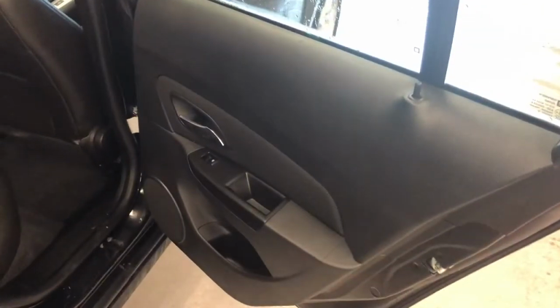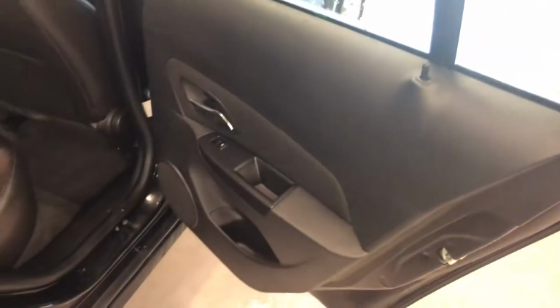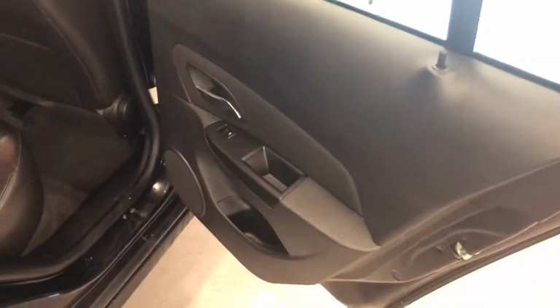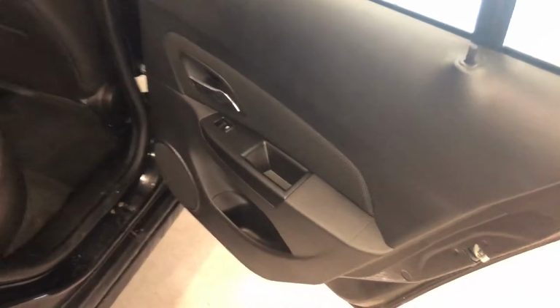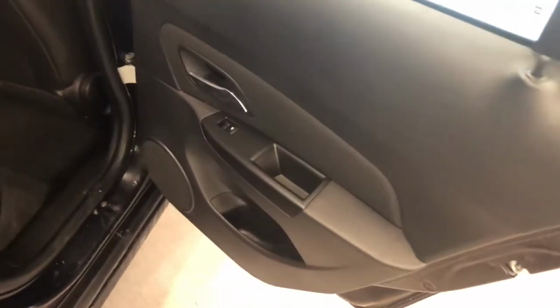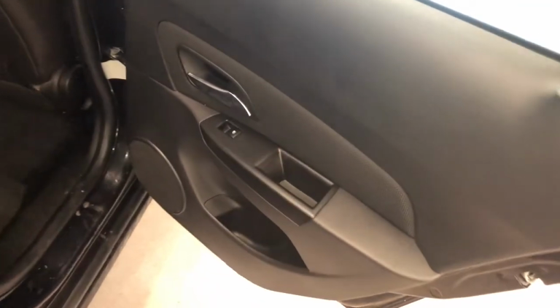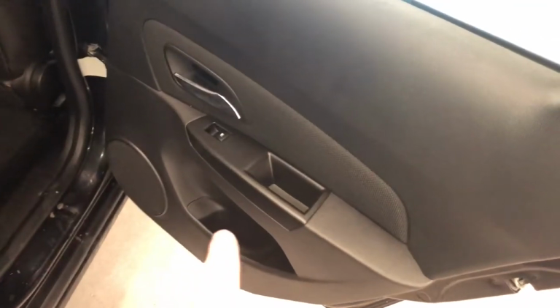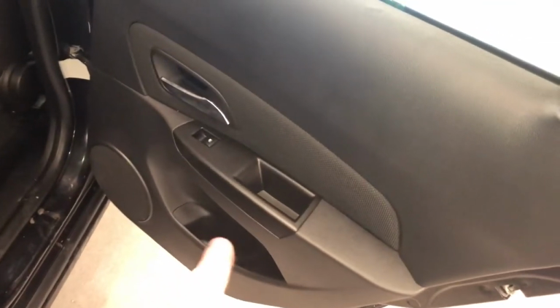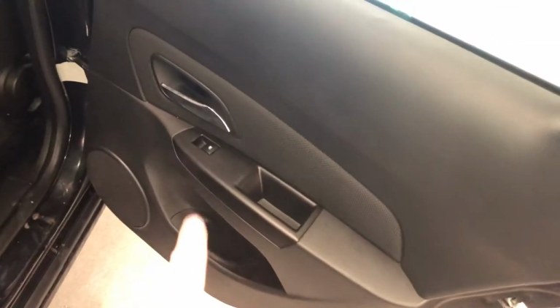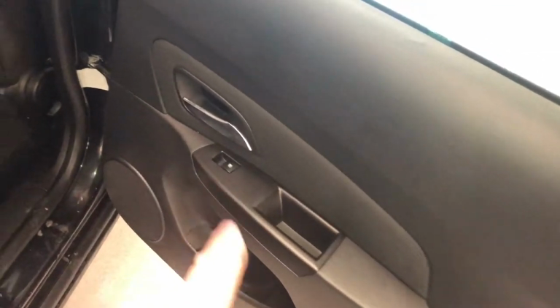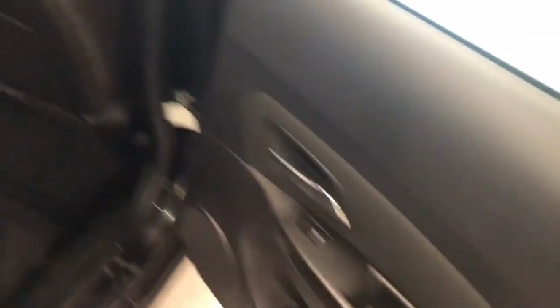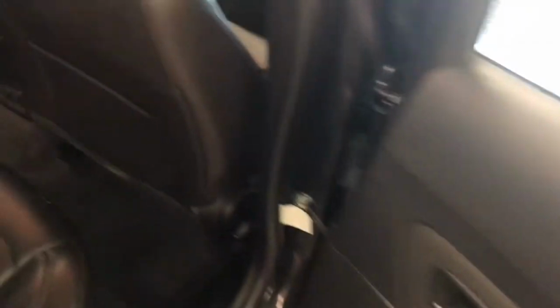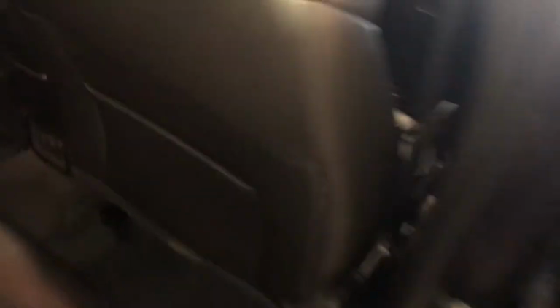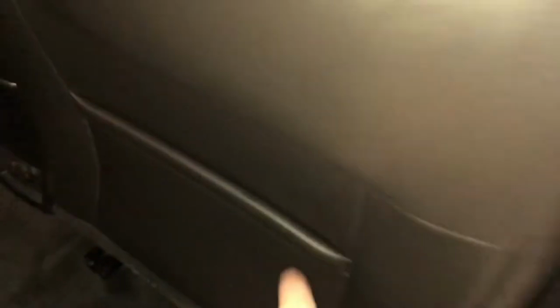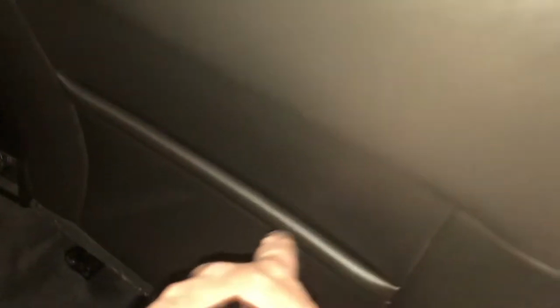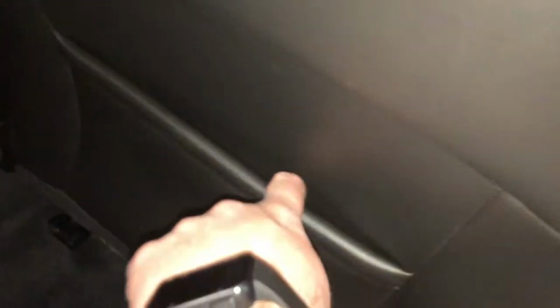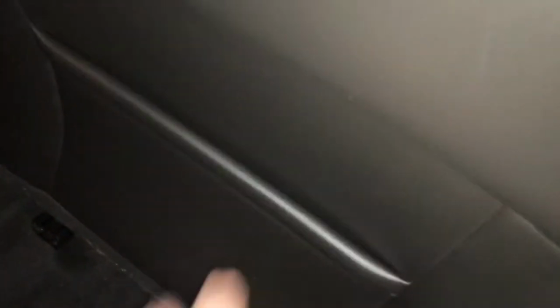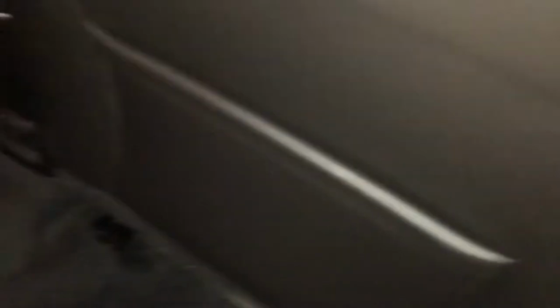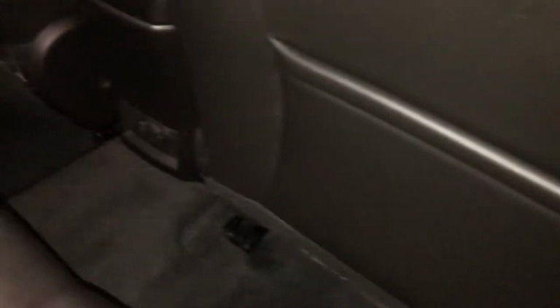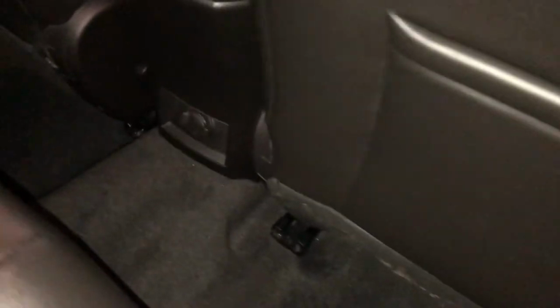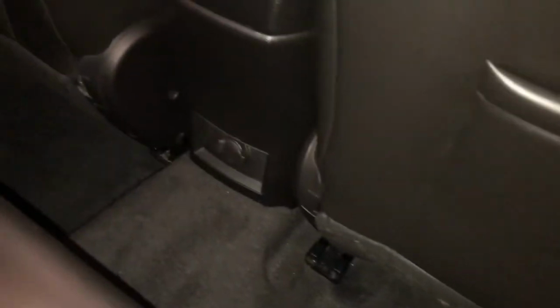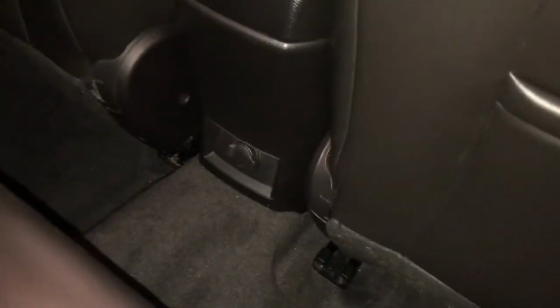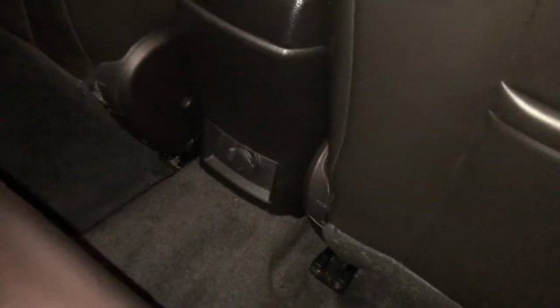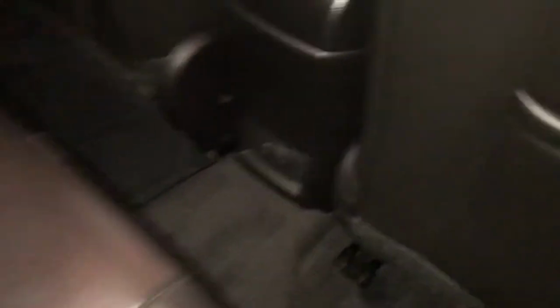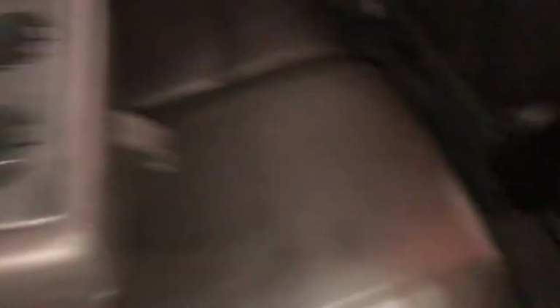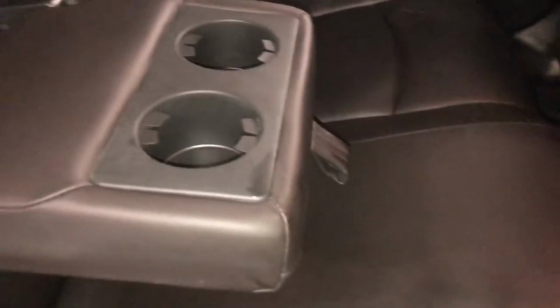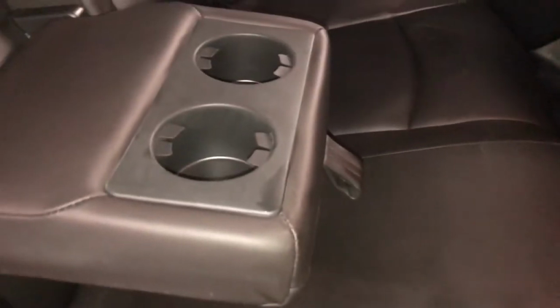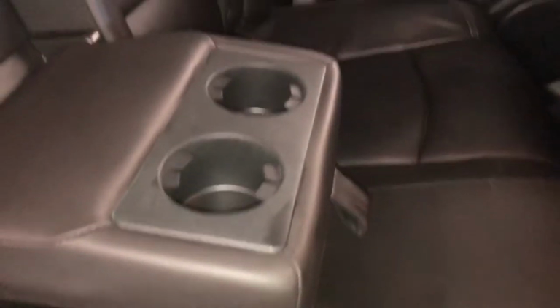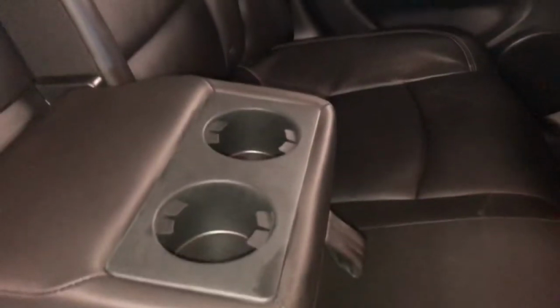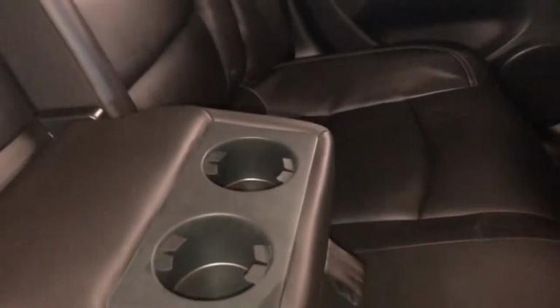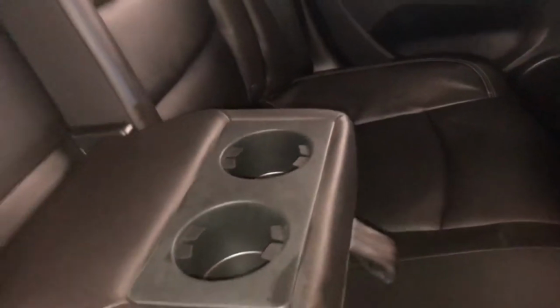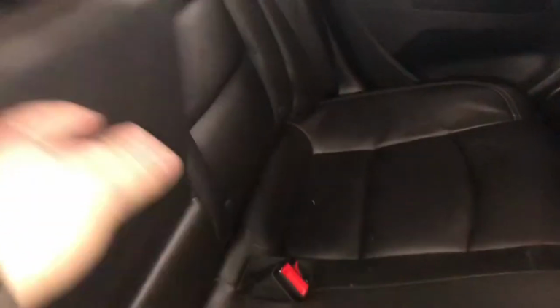Very well appointed rear of the vehicle here. Storage in the door, power windows, storage behind the seats and in the pockets. You also have a power outlet right in the middle, and a center seat armrest with cup holder, which is really nice.